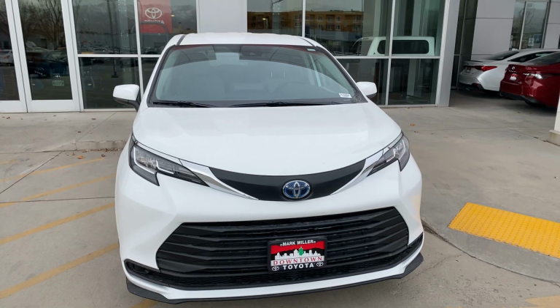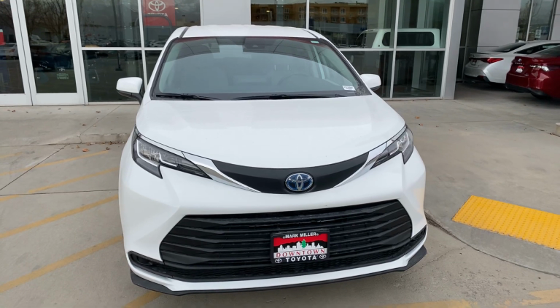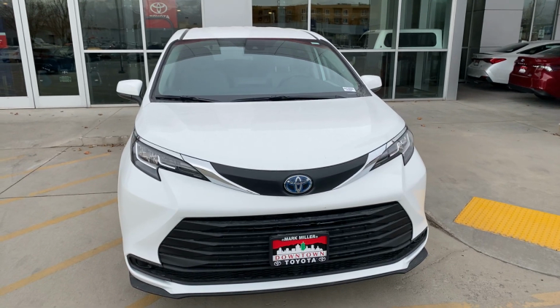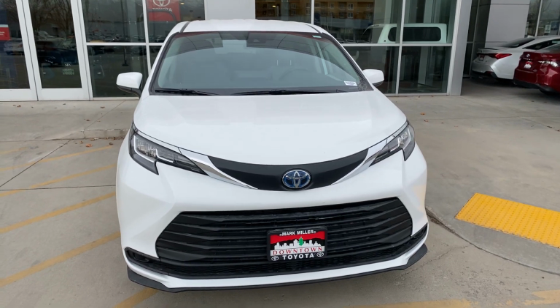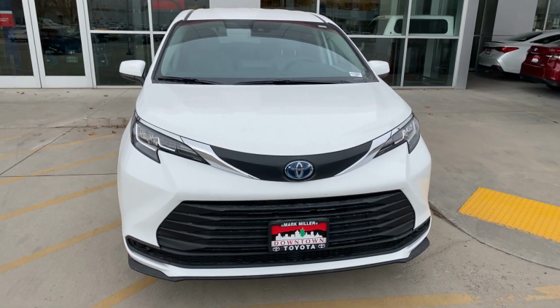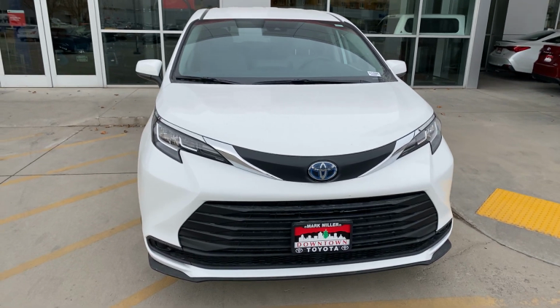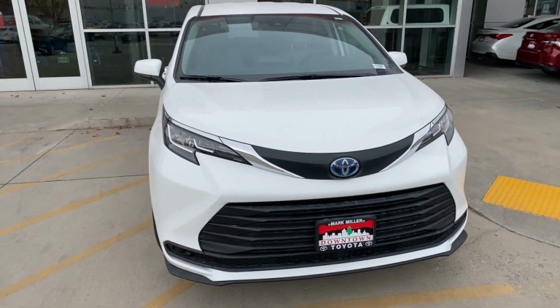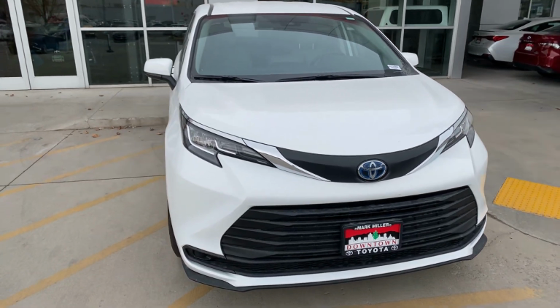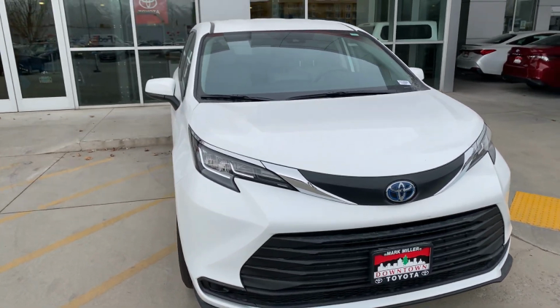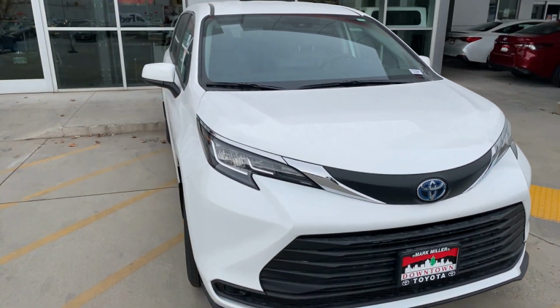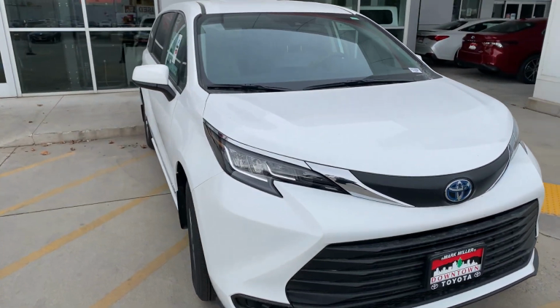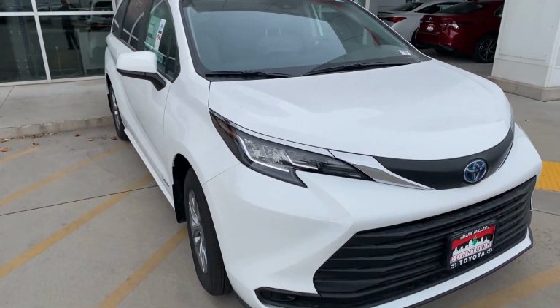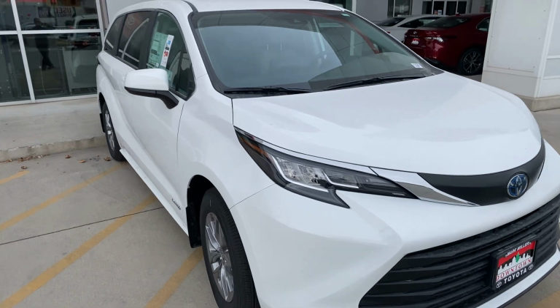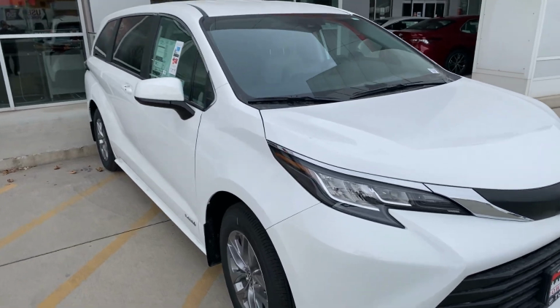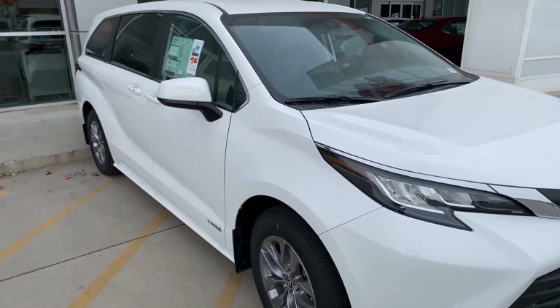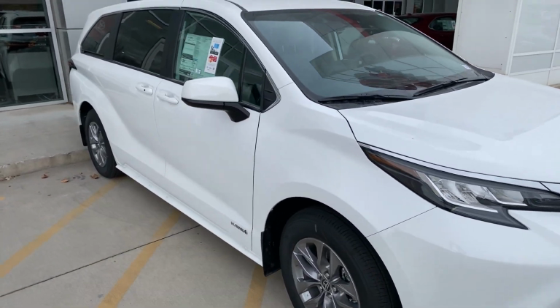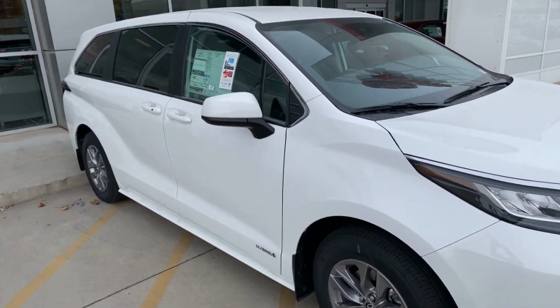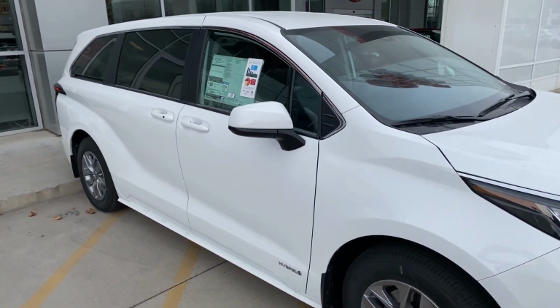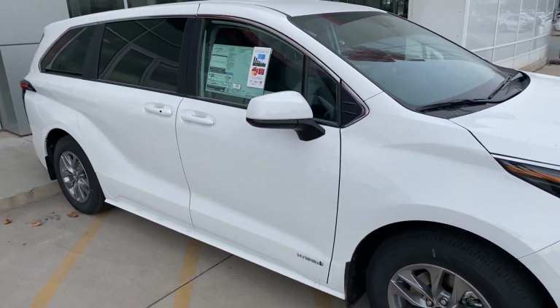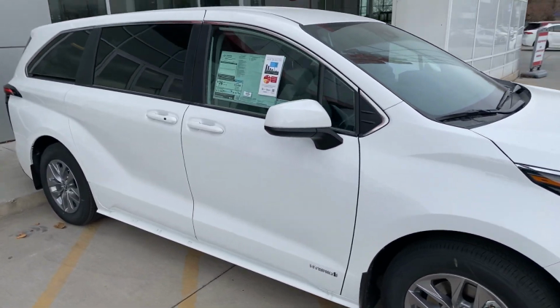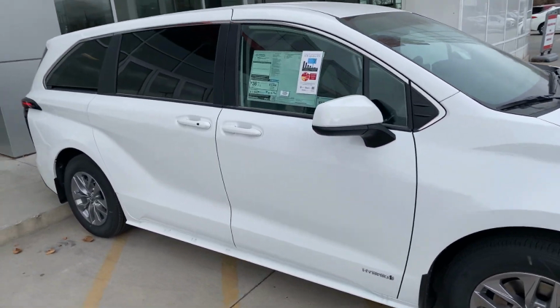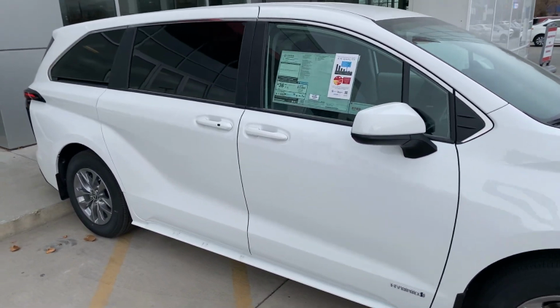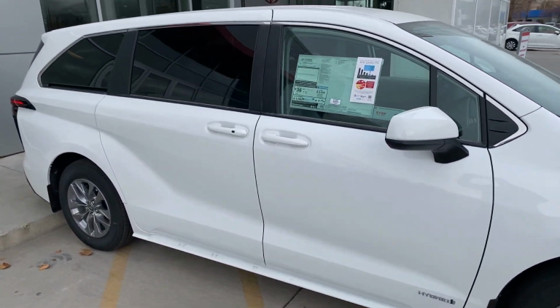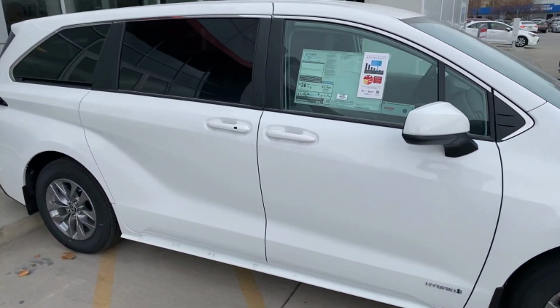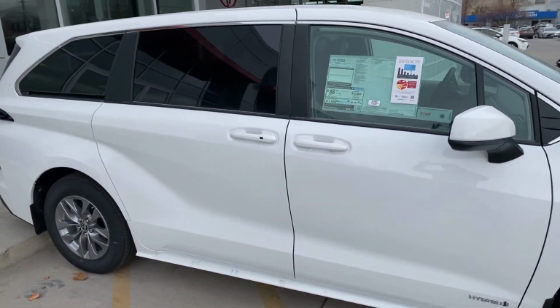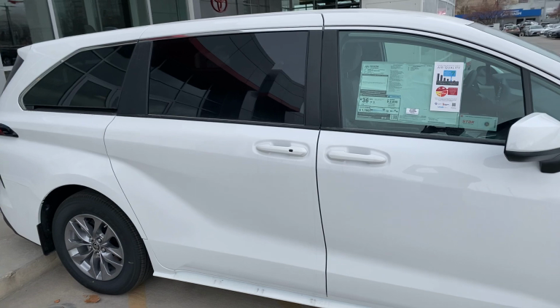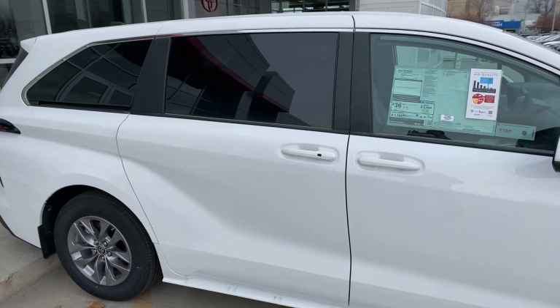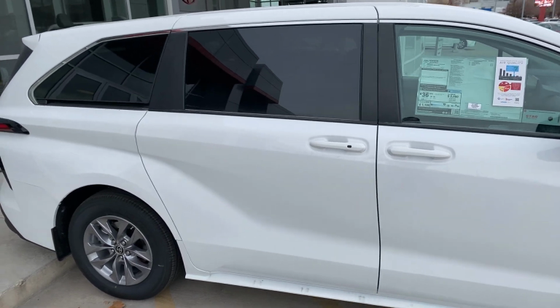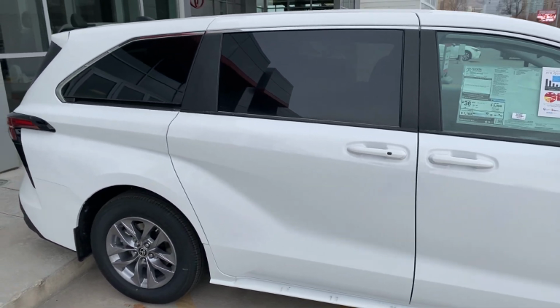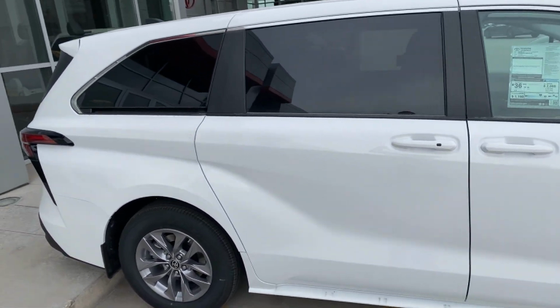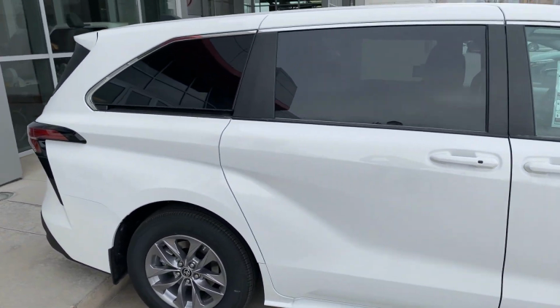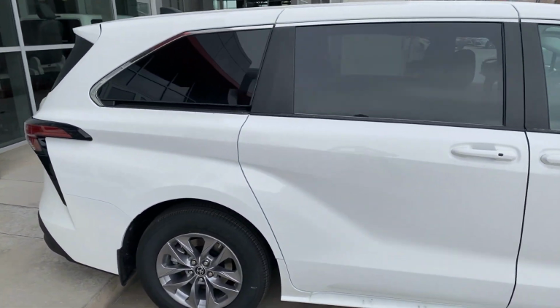Hello Chelsea, my name is Kyle at Mark Miller Toyota here in downtown Salt Lake City. Here's the CNA you inquired about. Yes, it does have cloth seats. Yes, leather seats can be added for a charge of about $2,000.